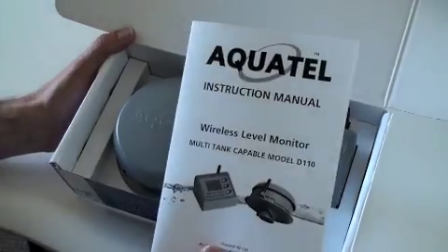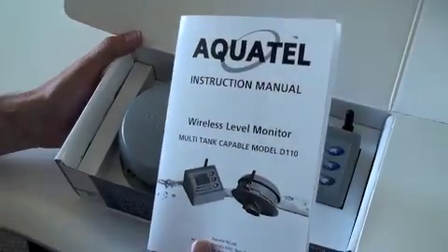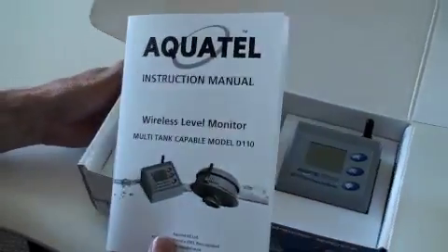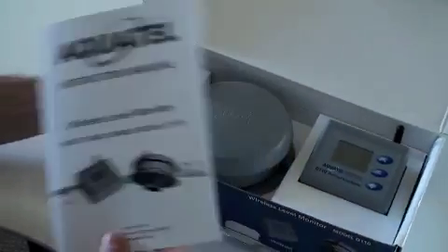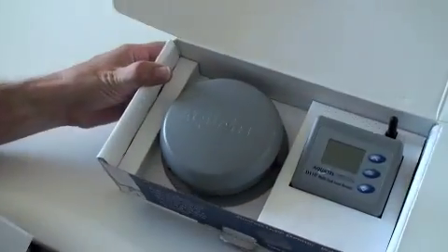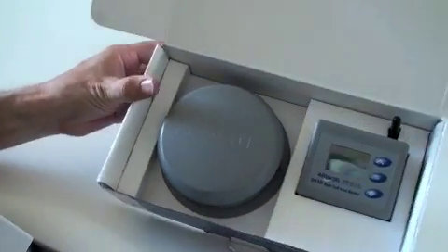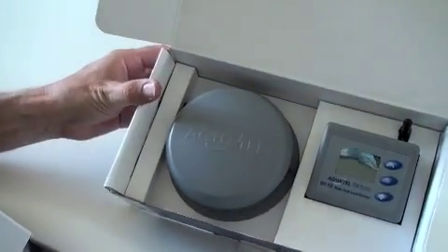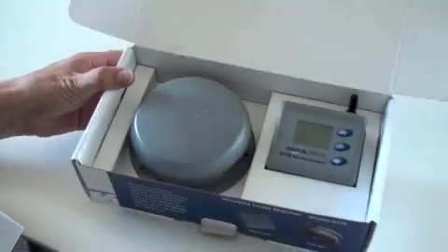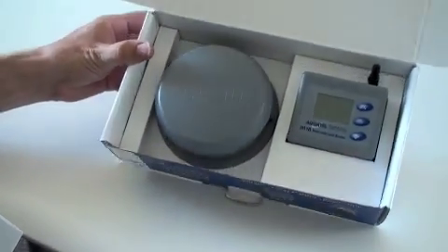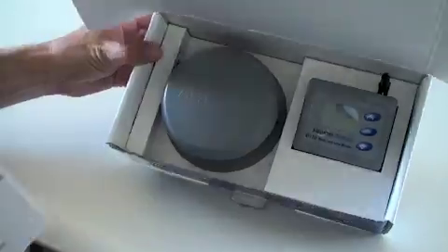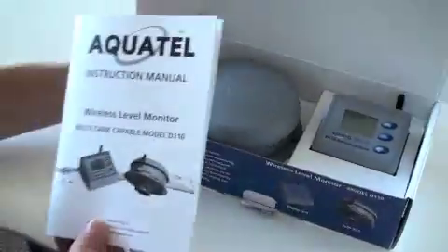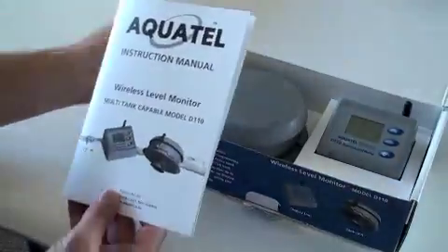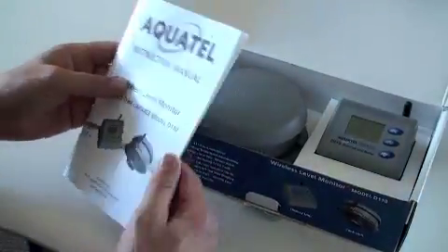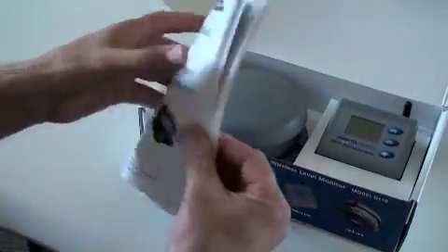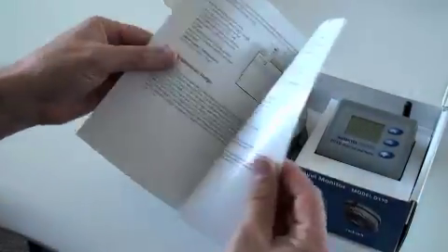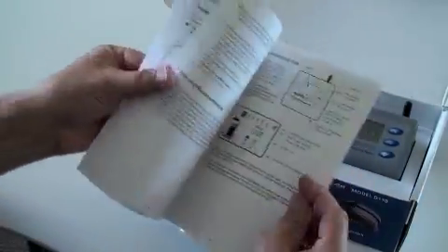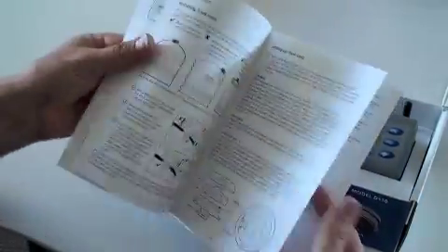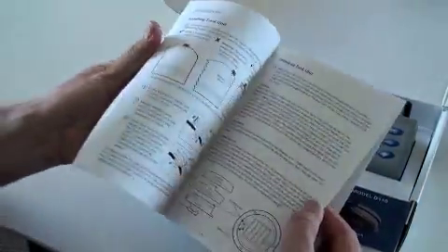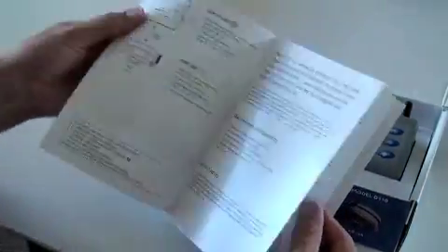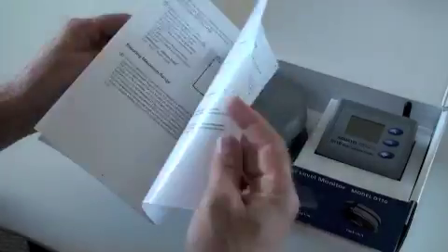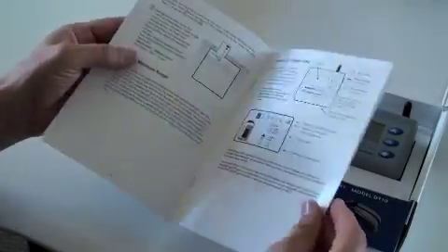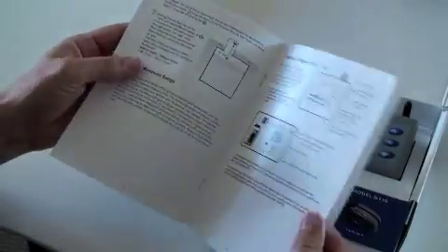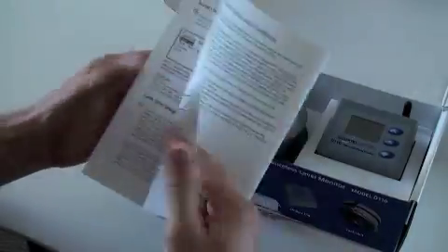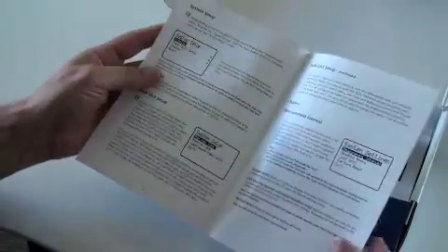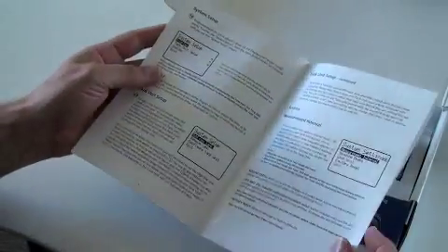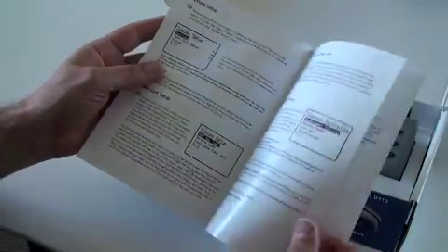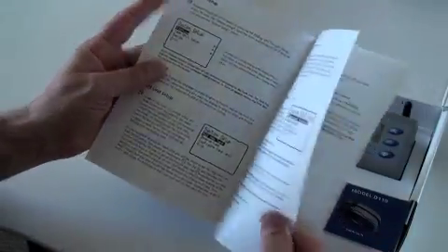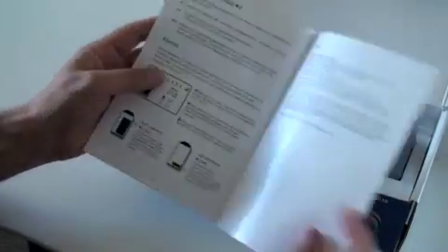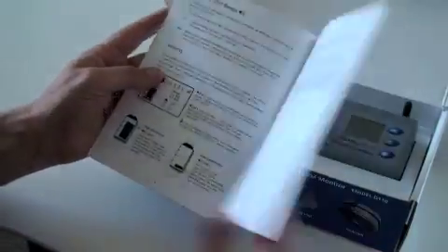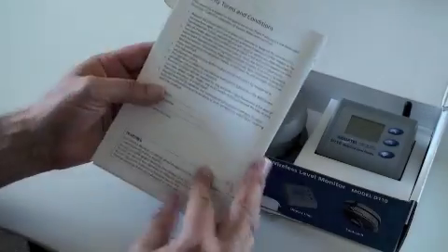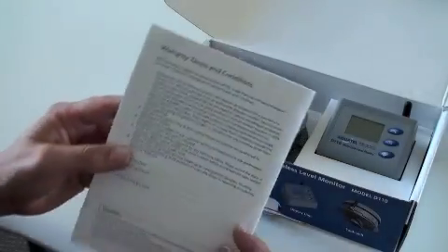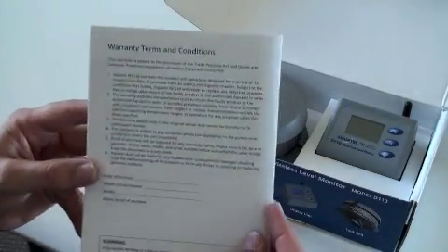Inside the box you'll find an instruction manual, a tank unit and a display unit. The instruction manual clearly illustrates how to install the tank unit, program the display, and we've also included frequently asked questions. Our warranty terms and conditions are on the back.